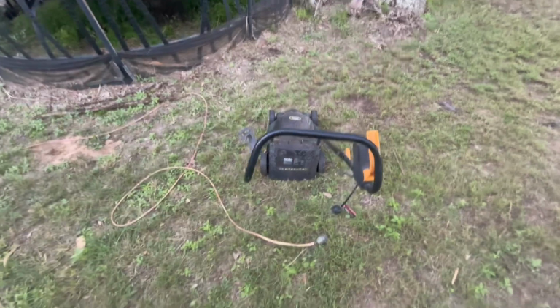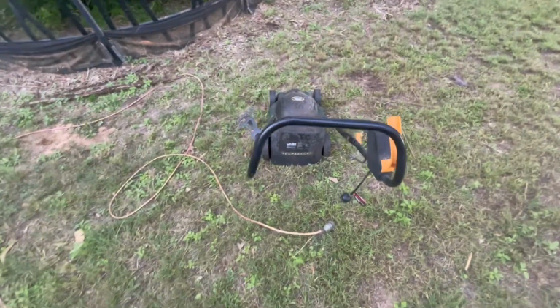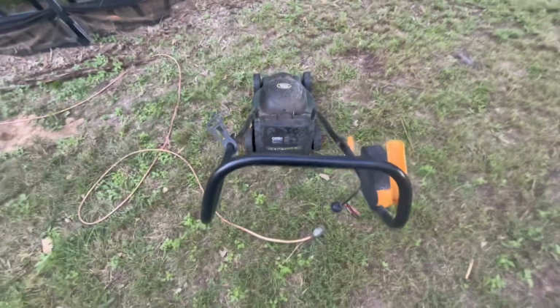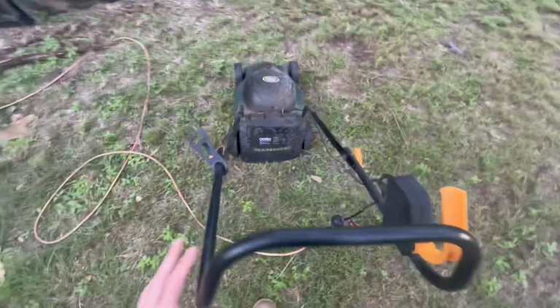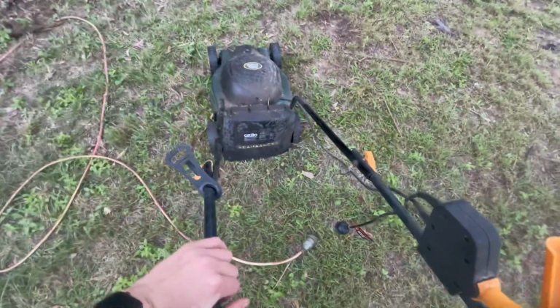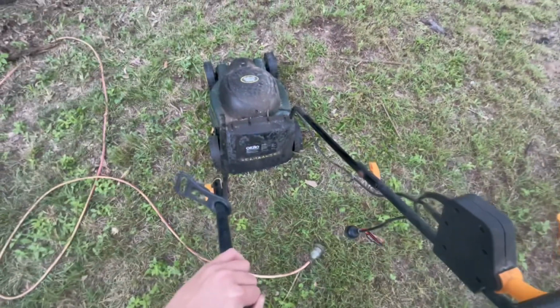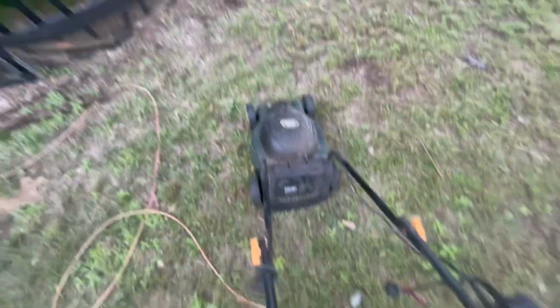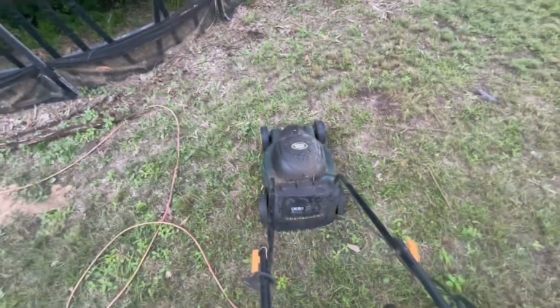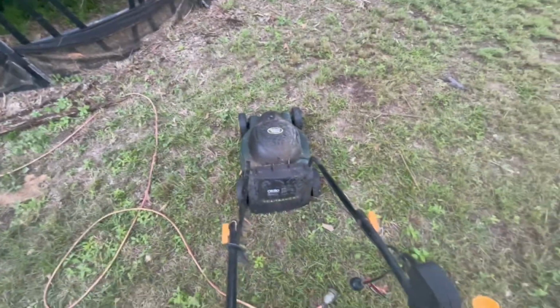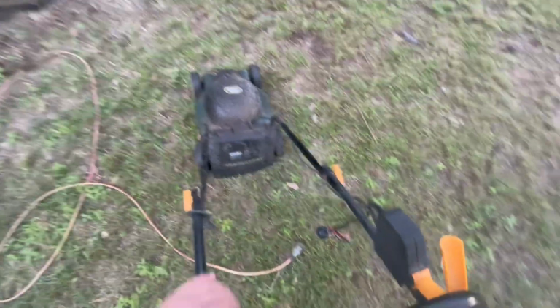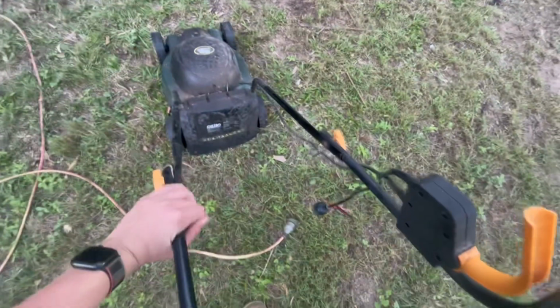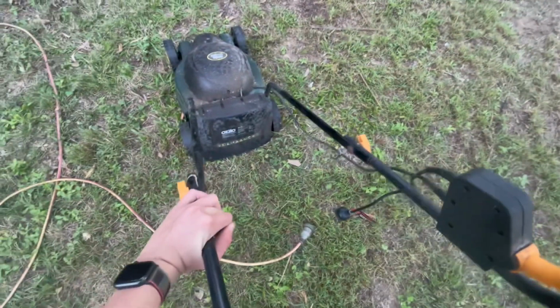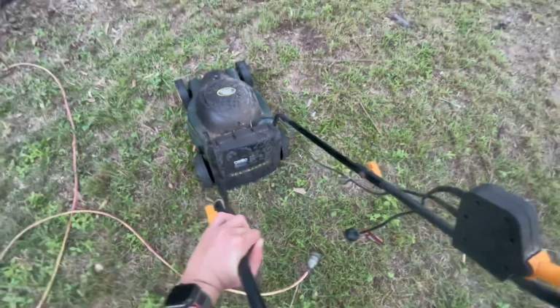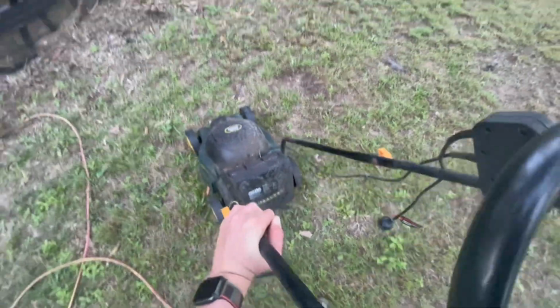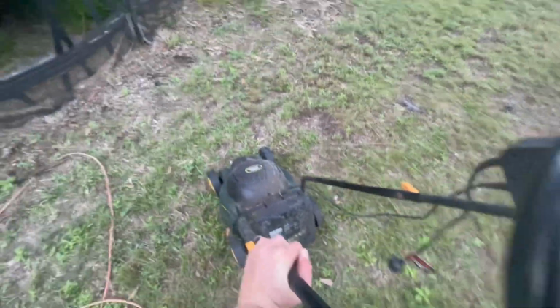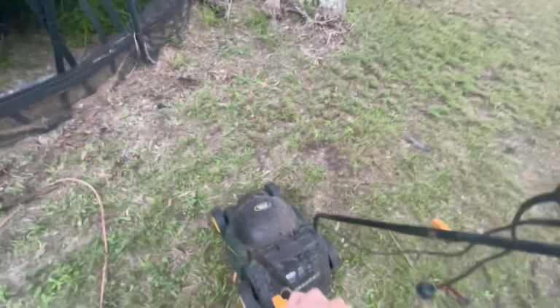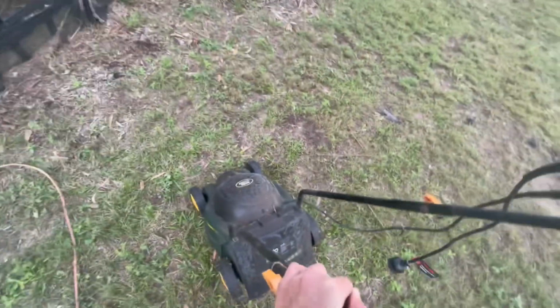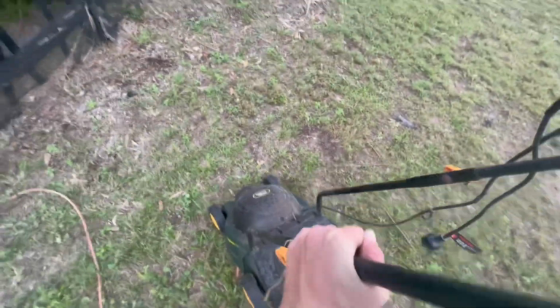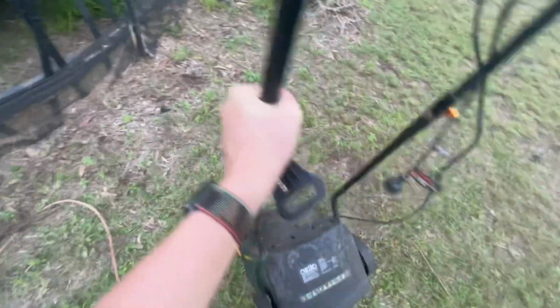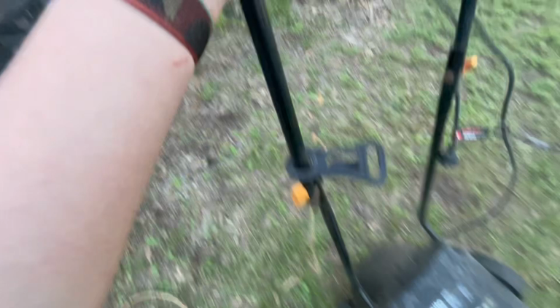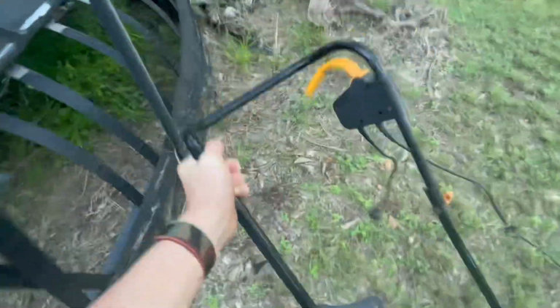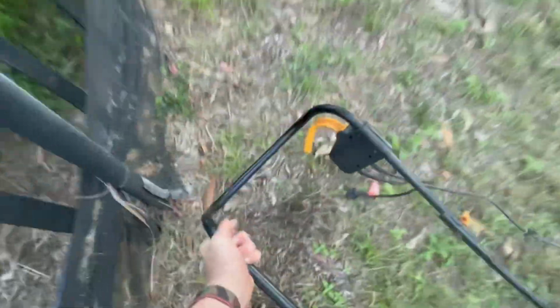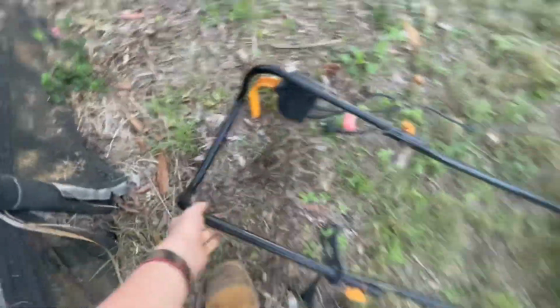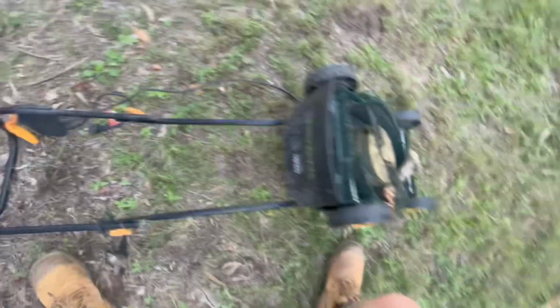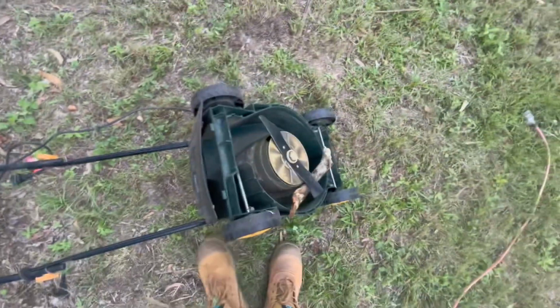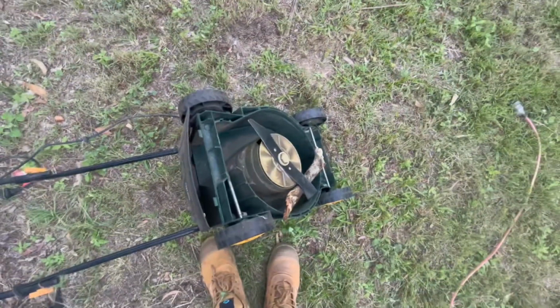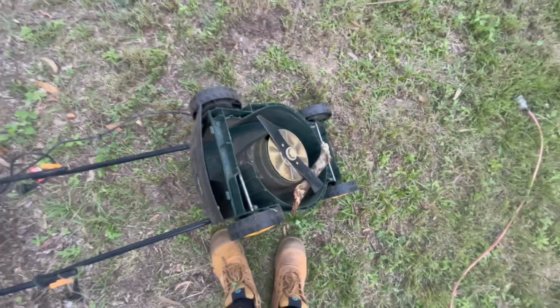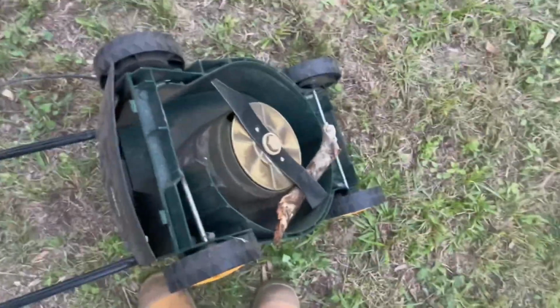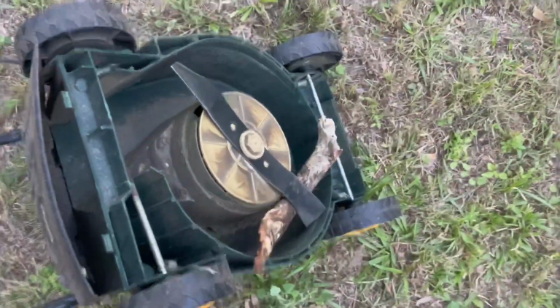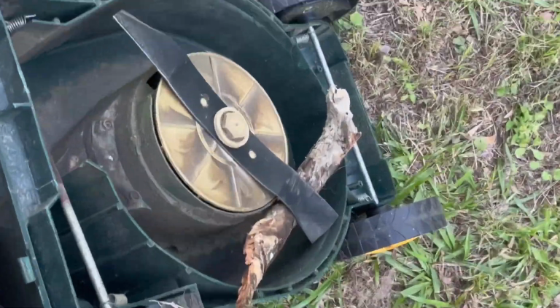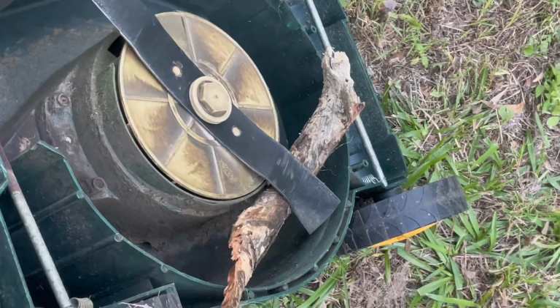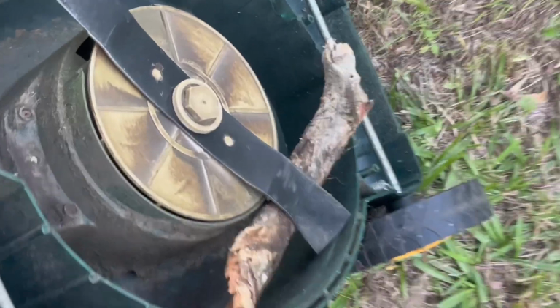Another great feature about these mowers, especially this one, is how big this blade is. Nothing can get under it — it's so strong. But when you flip it over... how did you get in there? Wait.